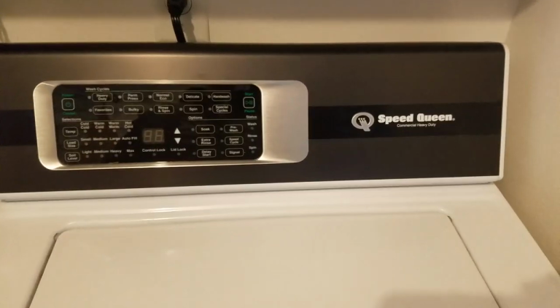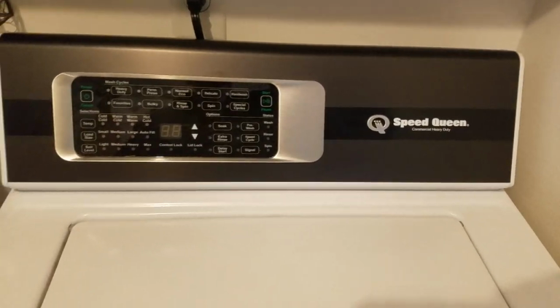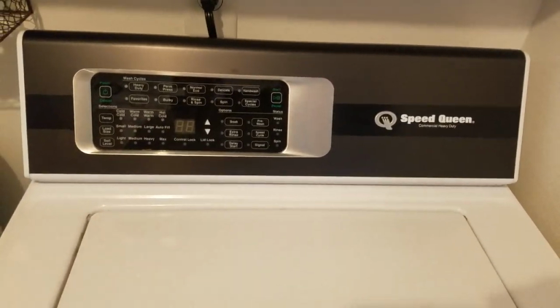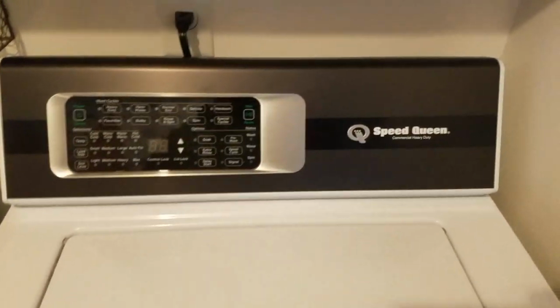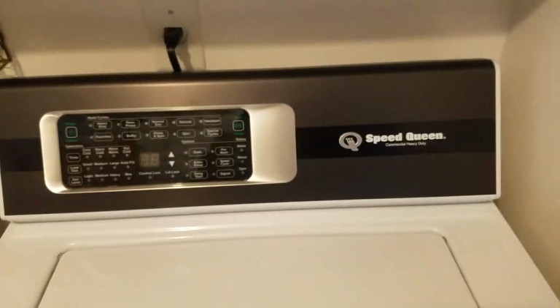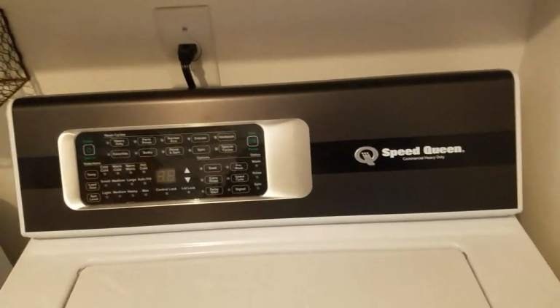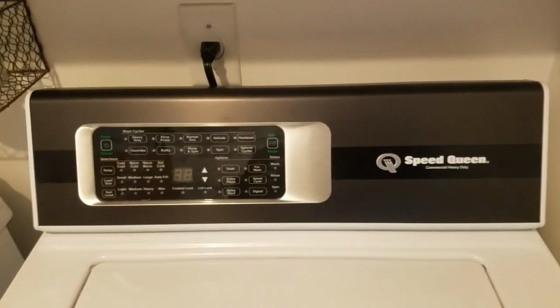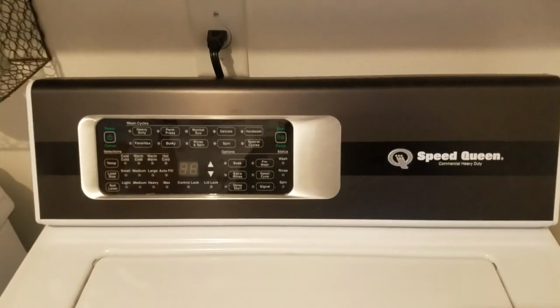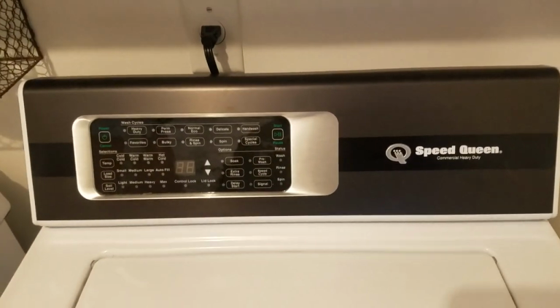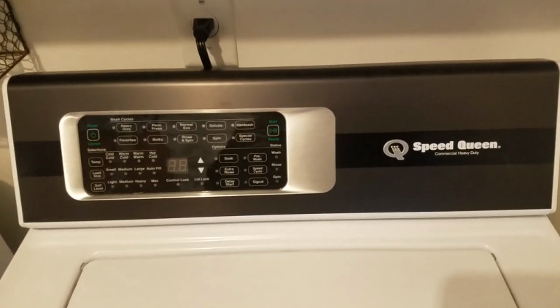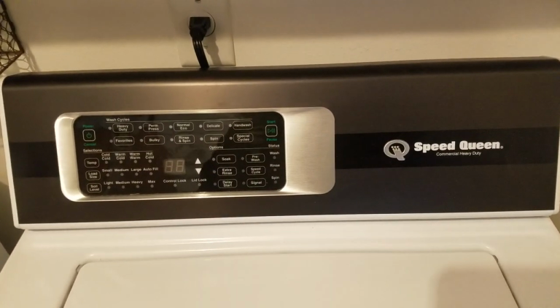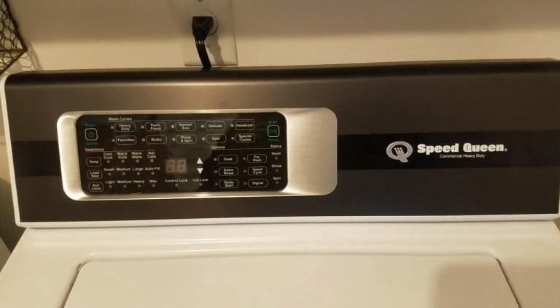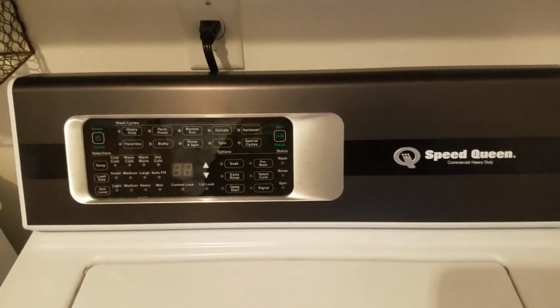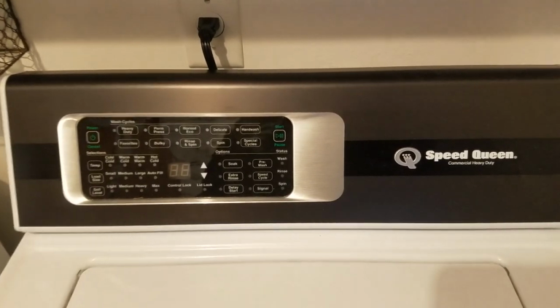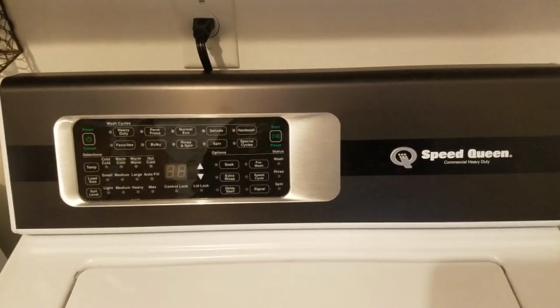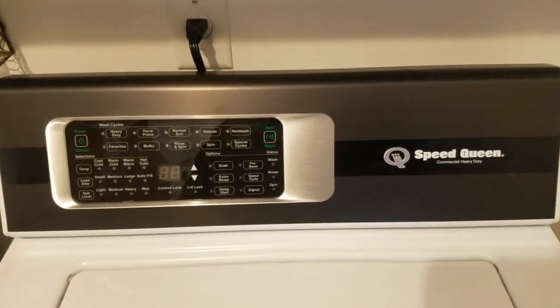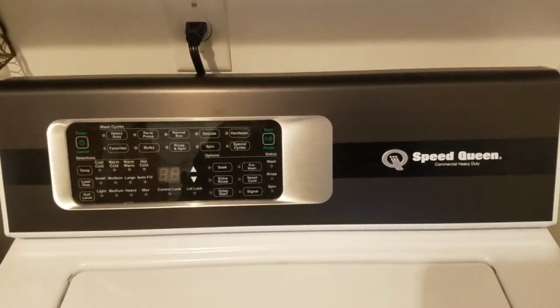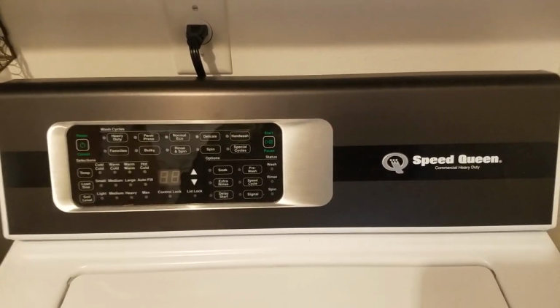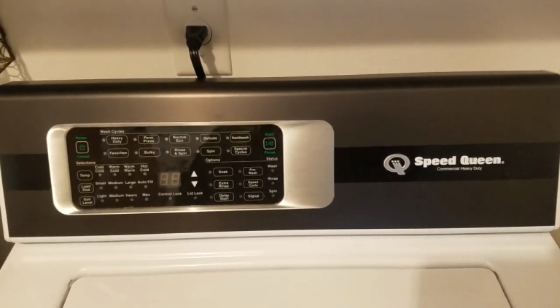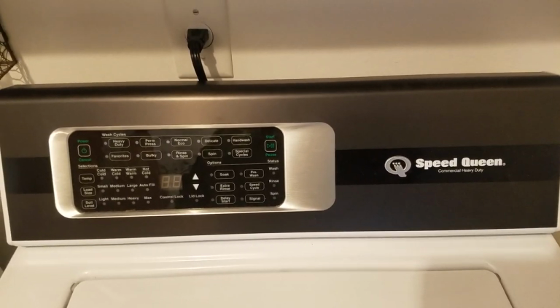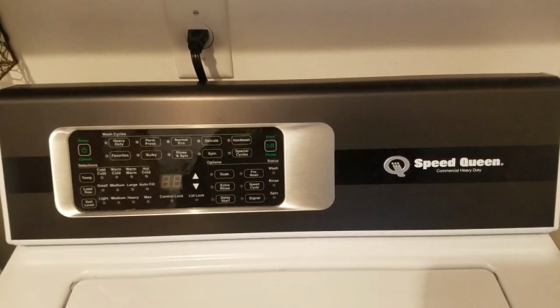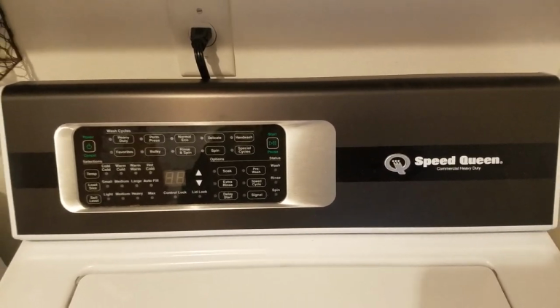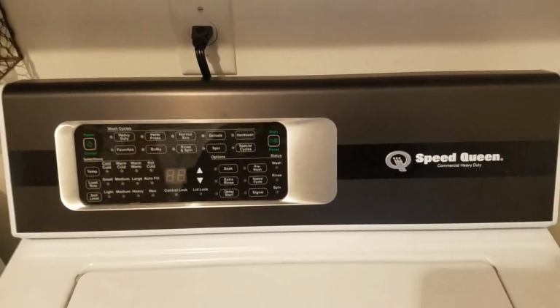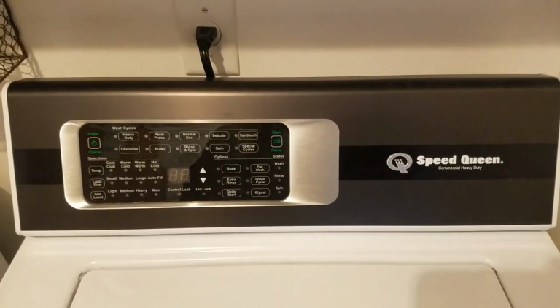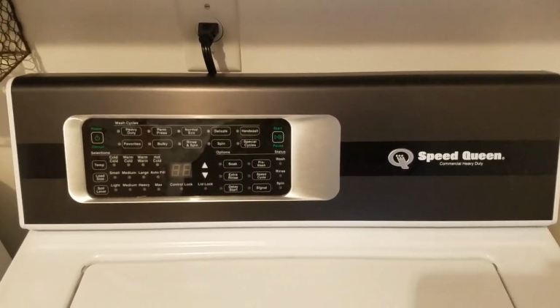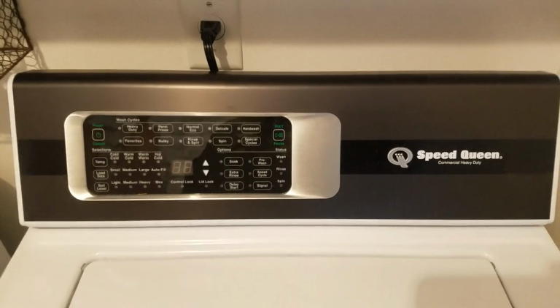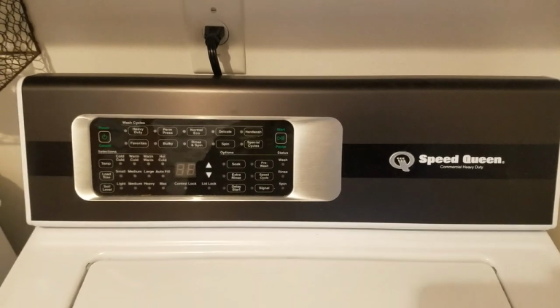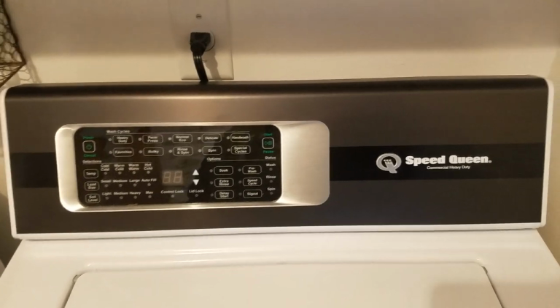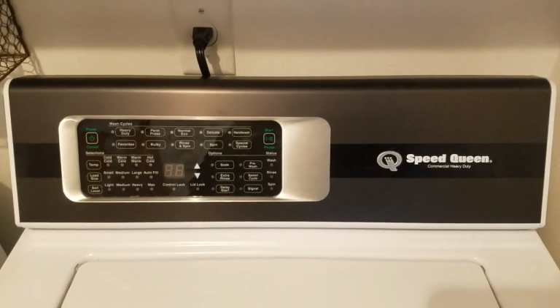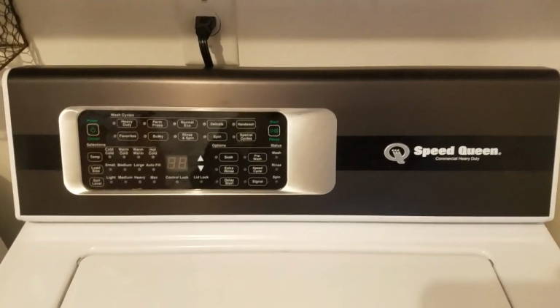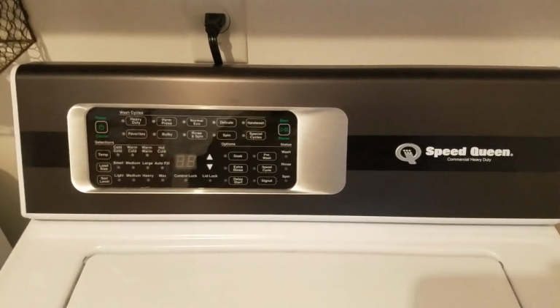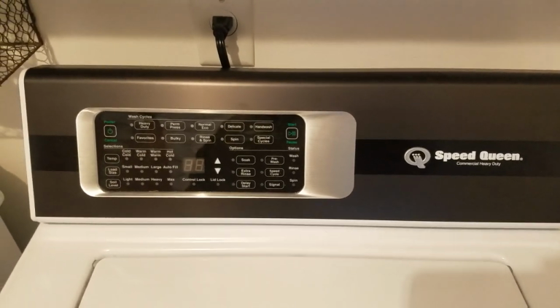Hi YouTube. I'm going to do a video on my Speed Queen. People requested it — I uploaded this on February 22nd I believe.